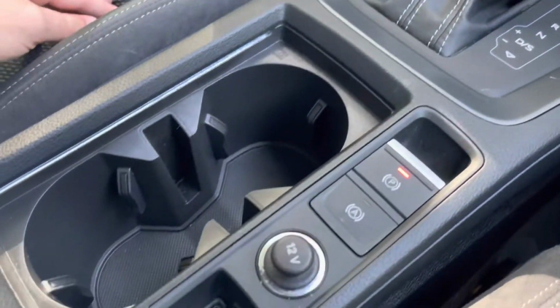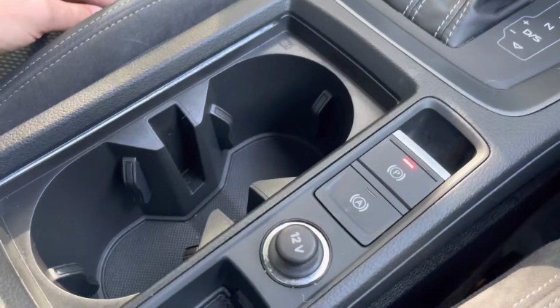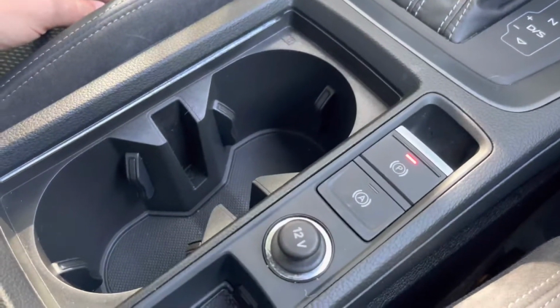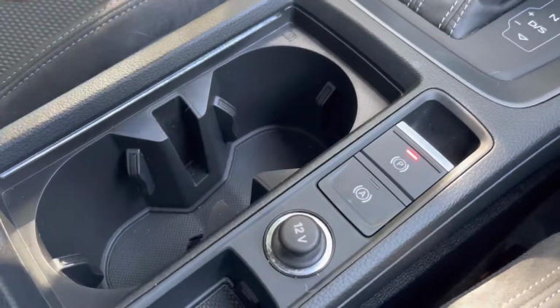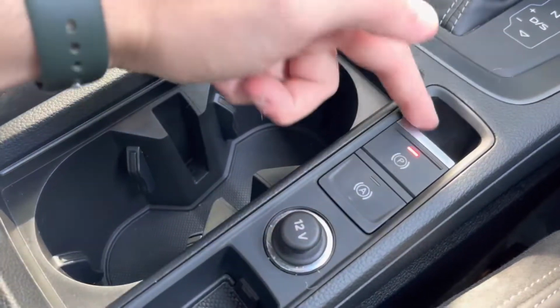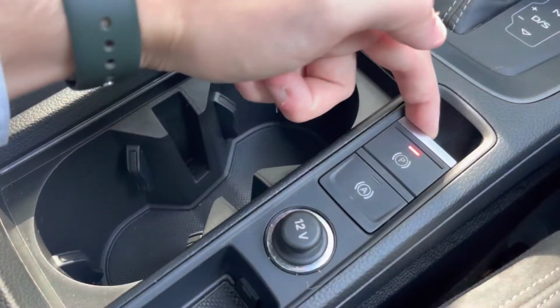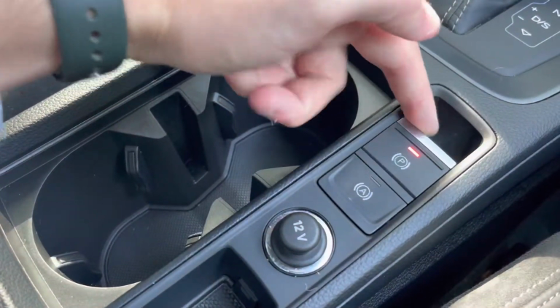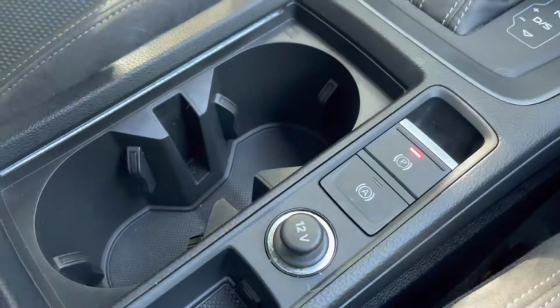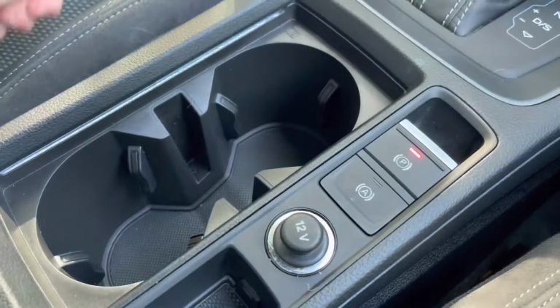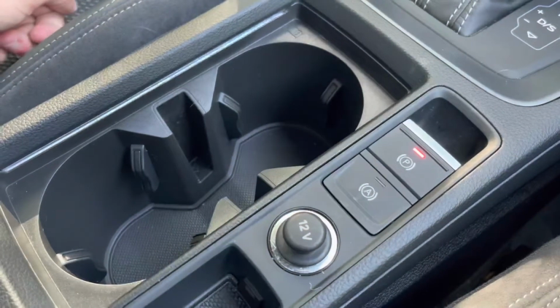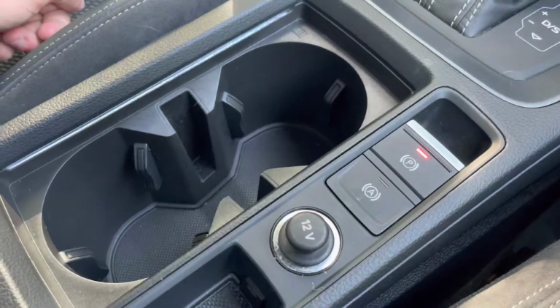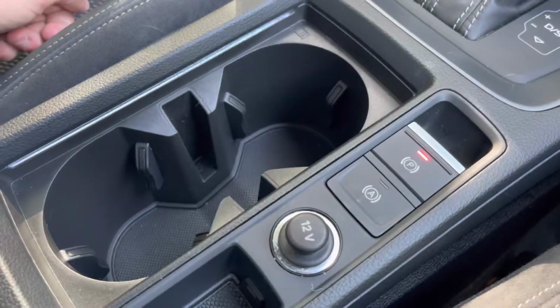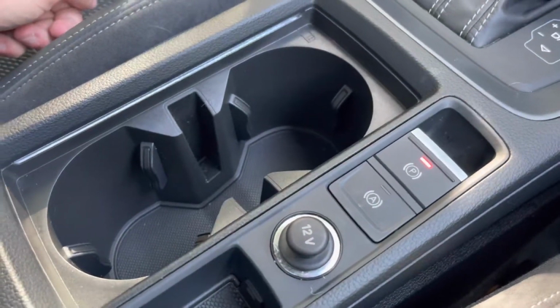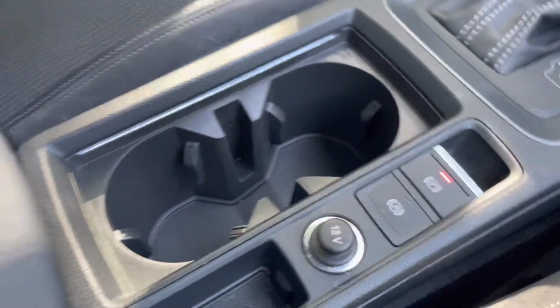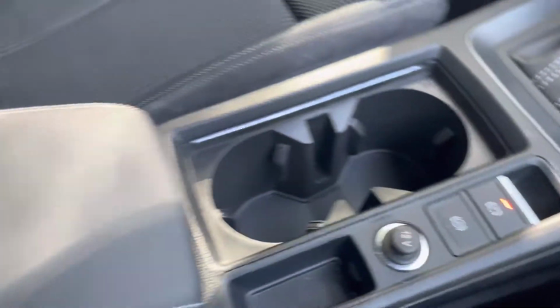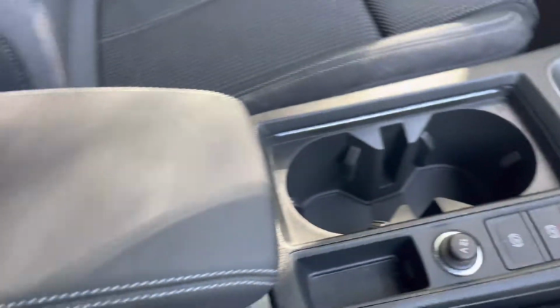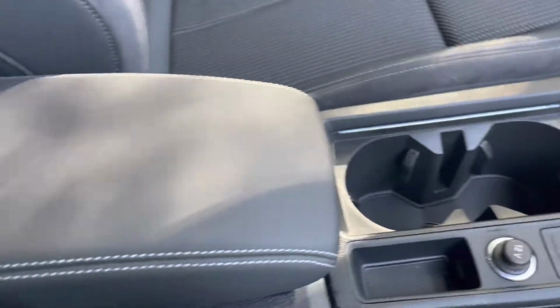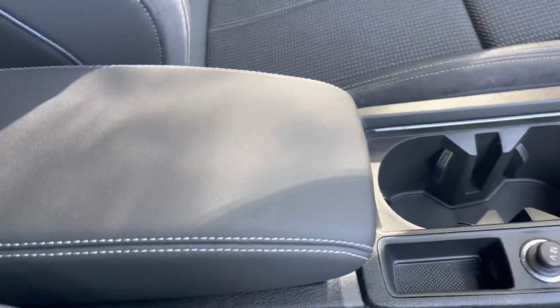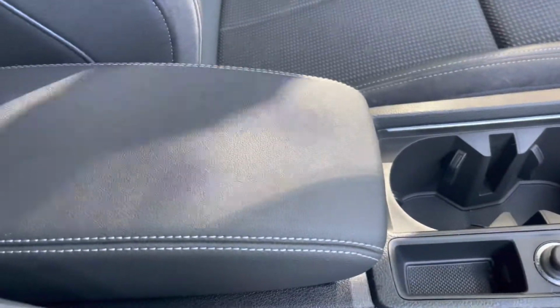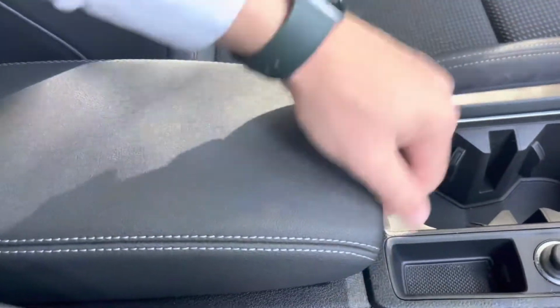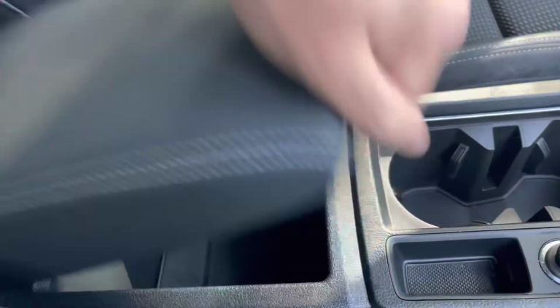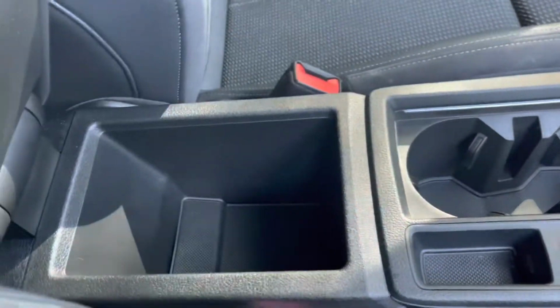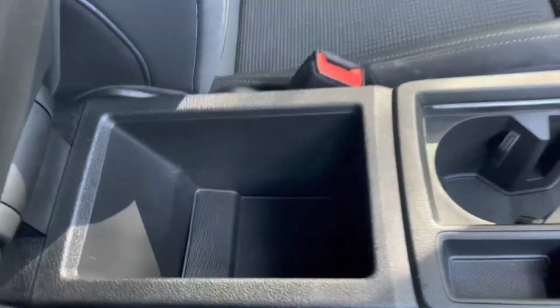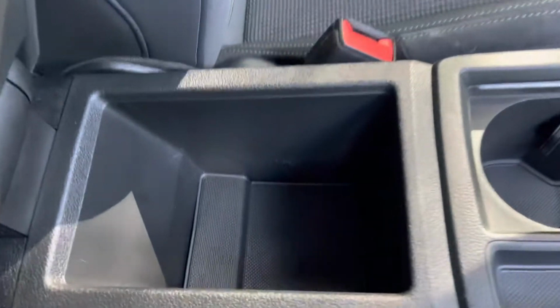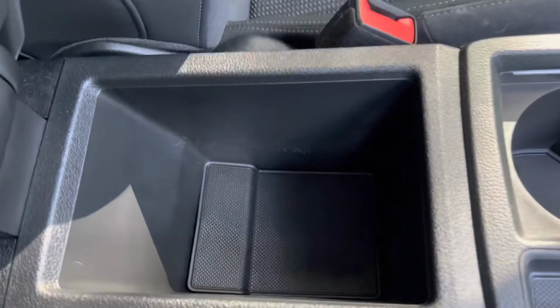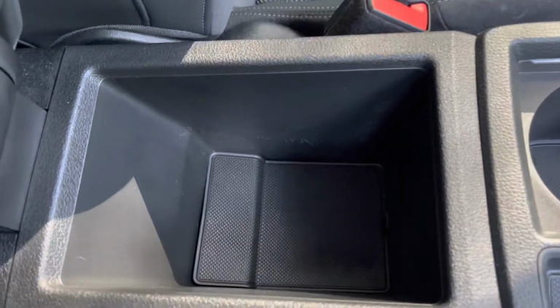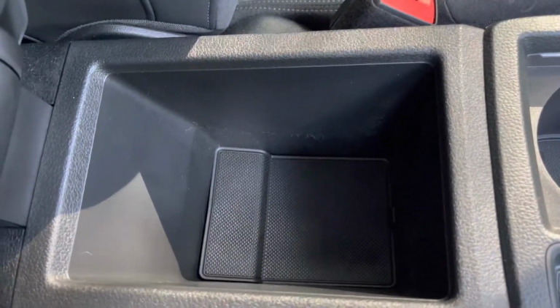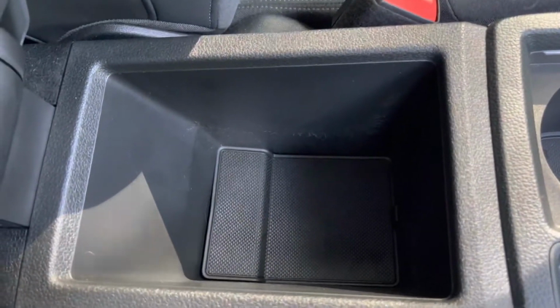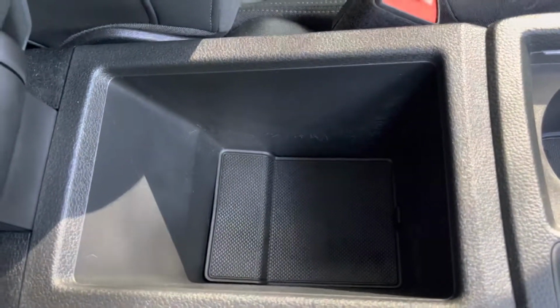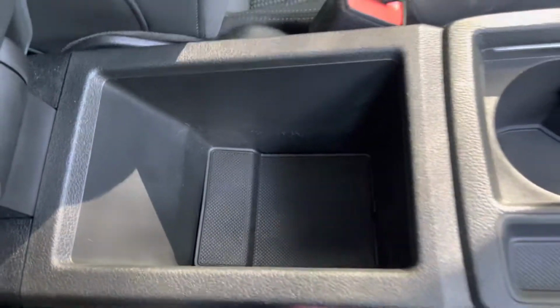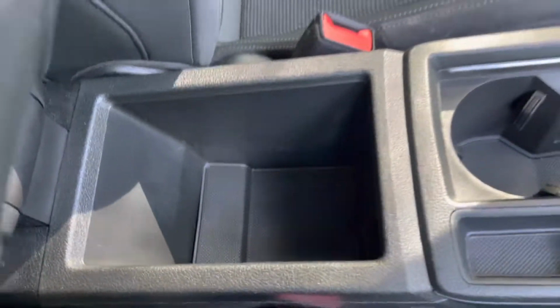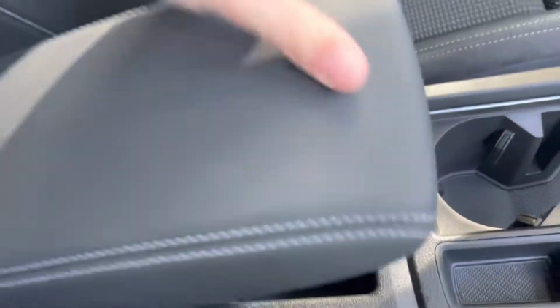Below that, we have two useful cup holders, as well as the automatic handbrake and a 12V socket. Further back, there is a lovely lever centre armrest which opens to a deeper storage area.